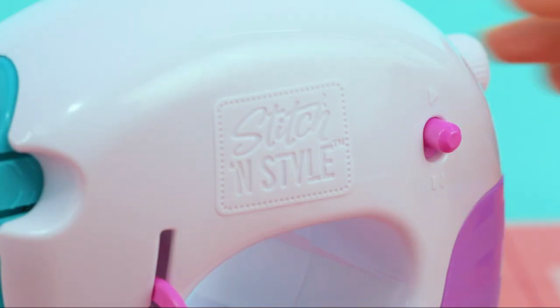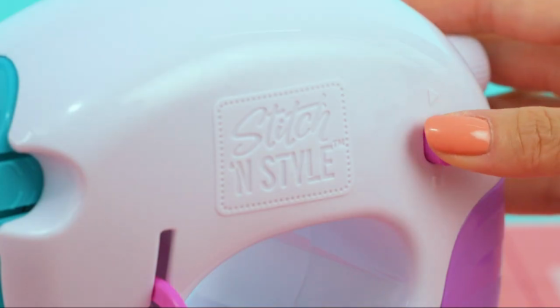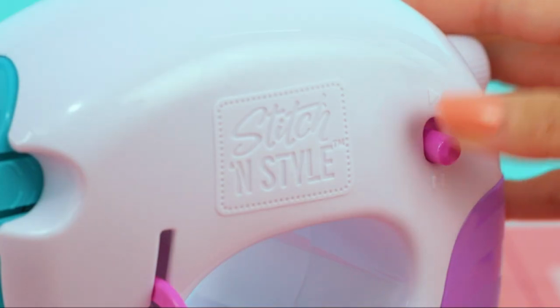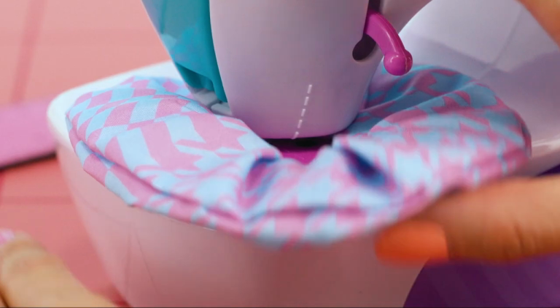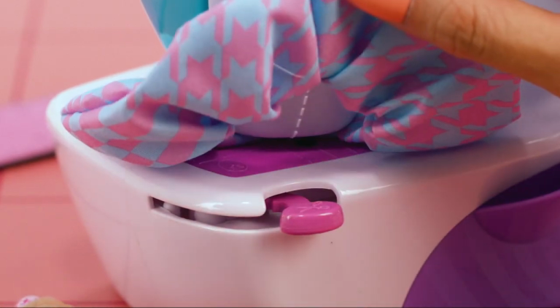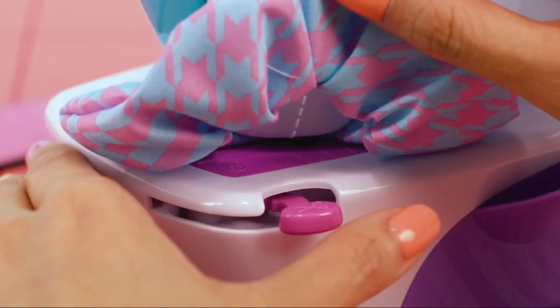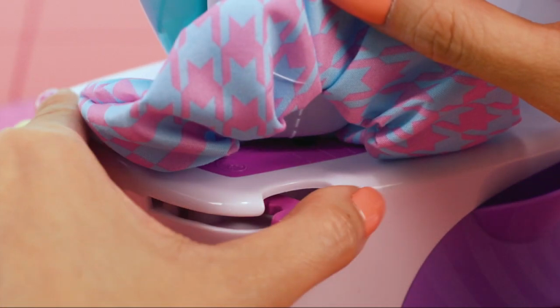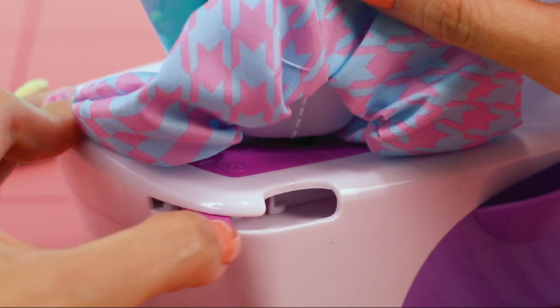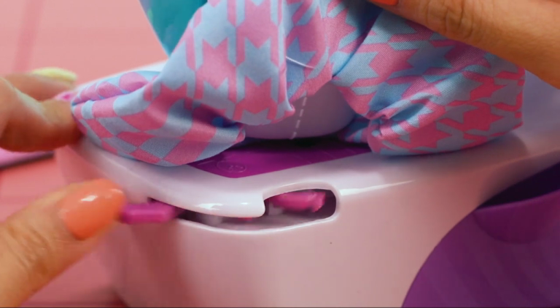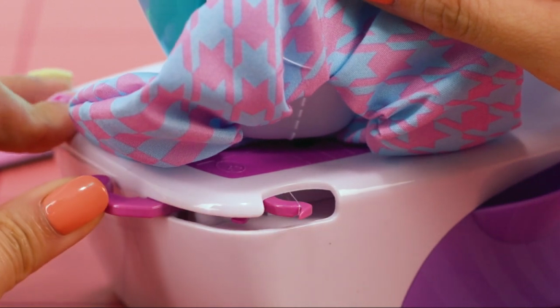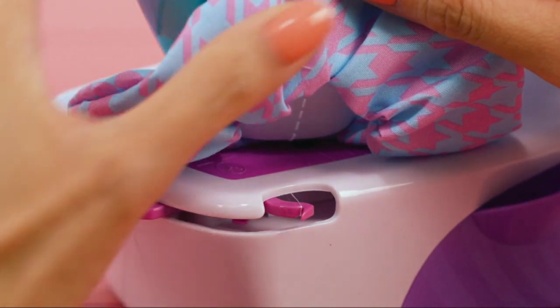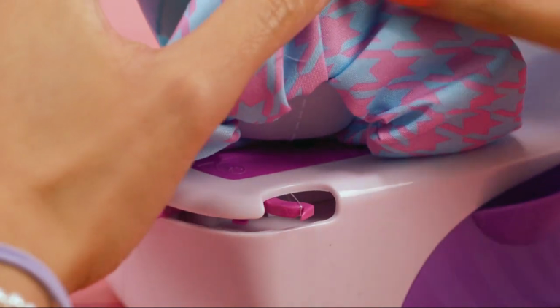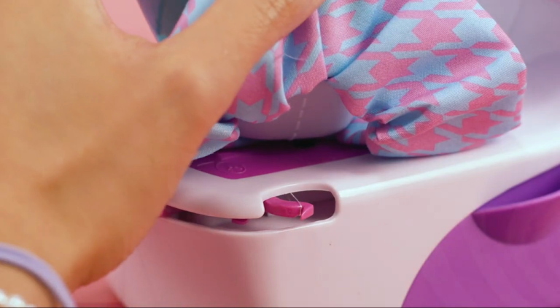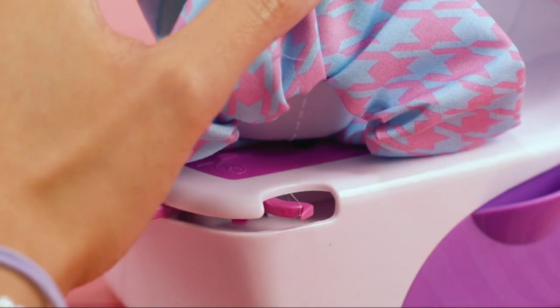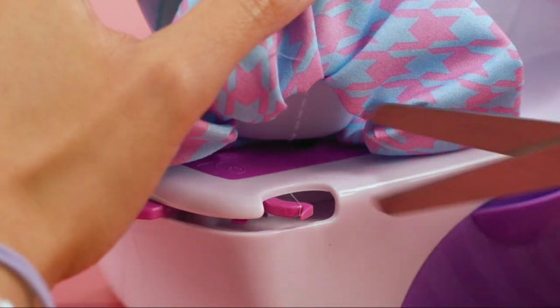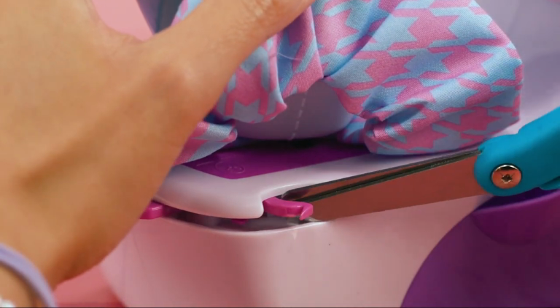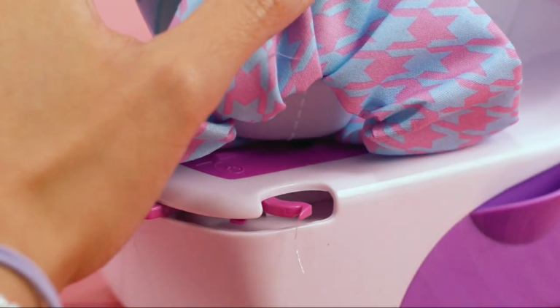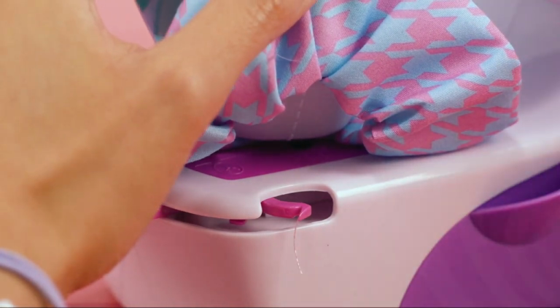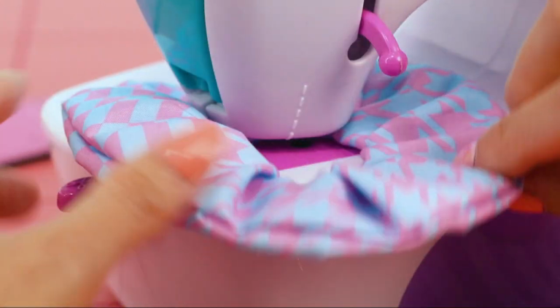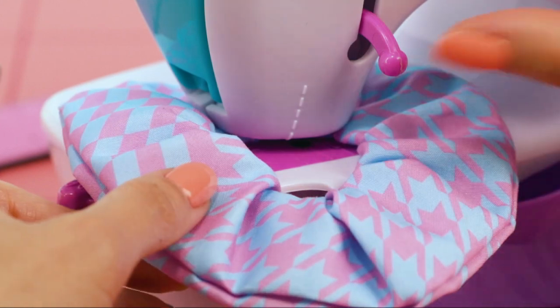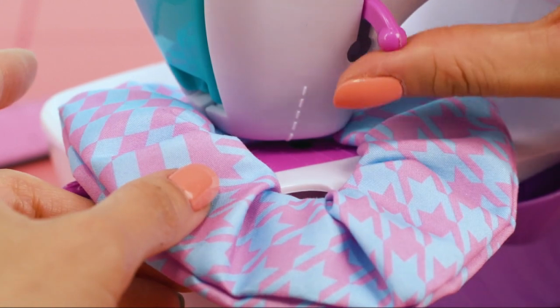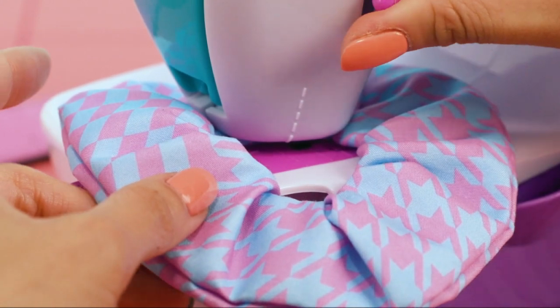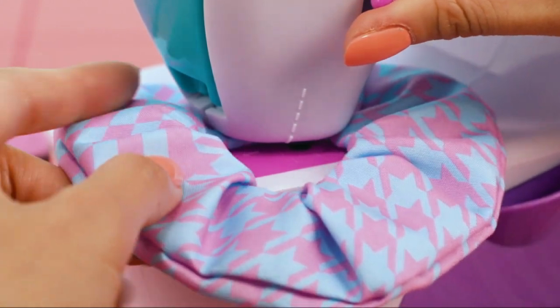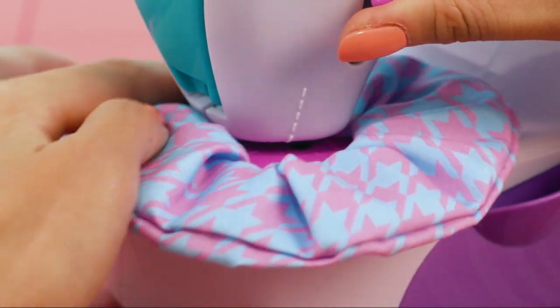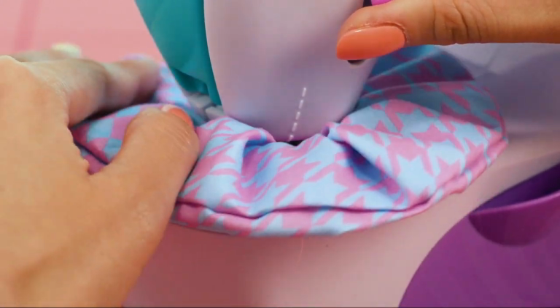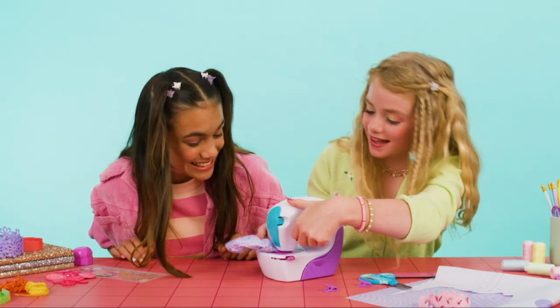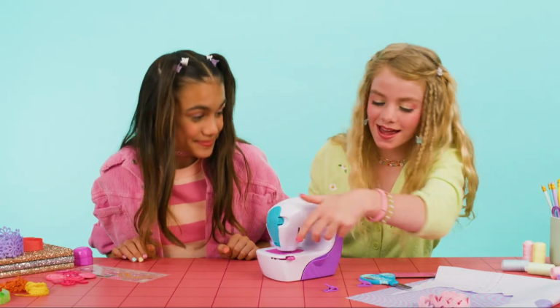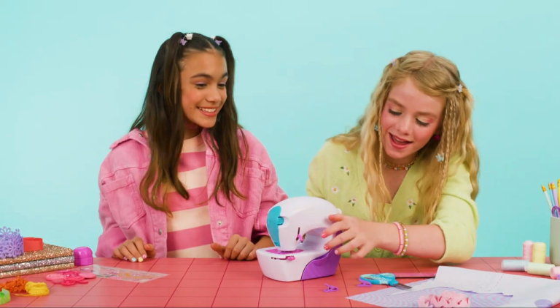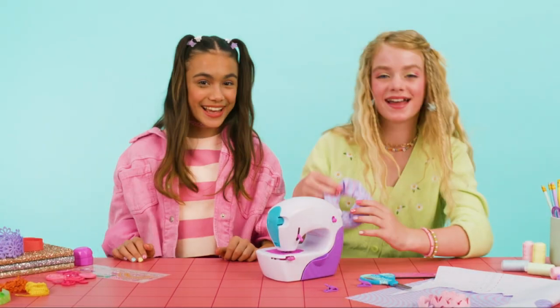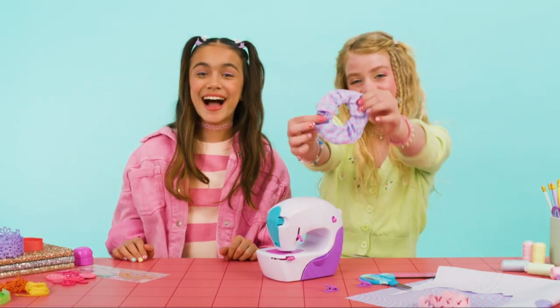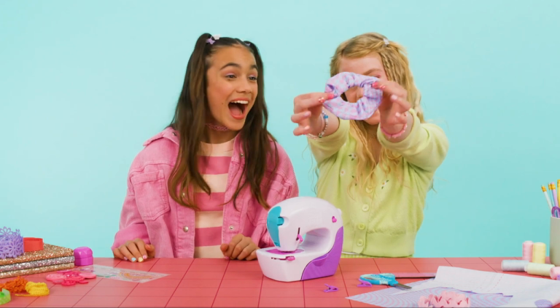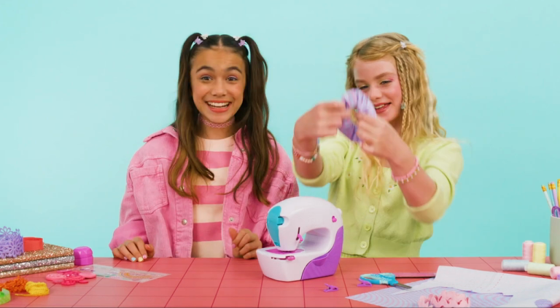Pause the machine. Now pull the cutting tab back until it locks into place and cut the thread. Raise the foot lifter to release the fabric. Congratulations on making your own scrunchie!